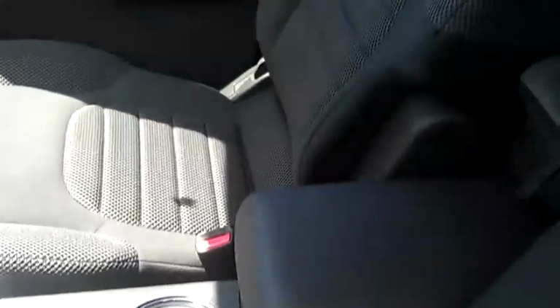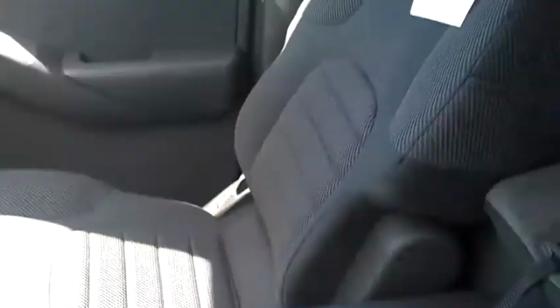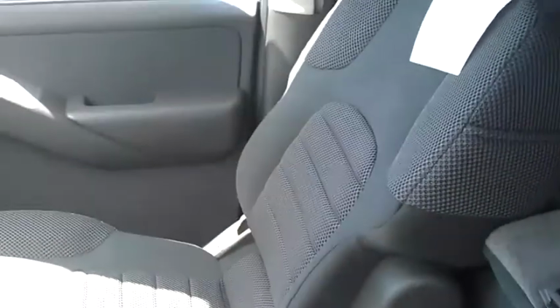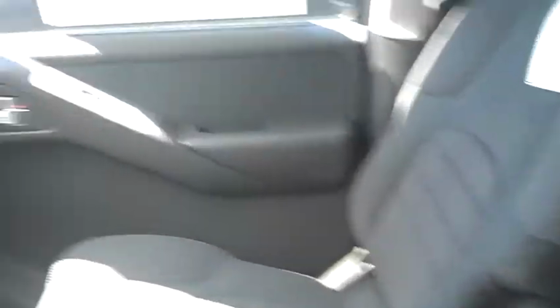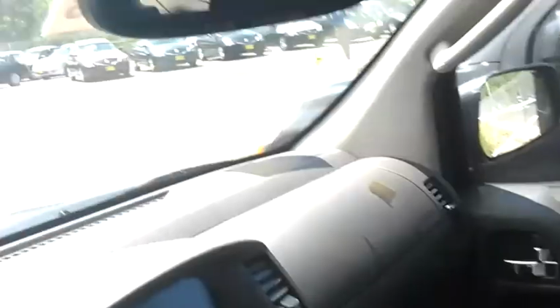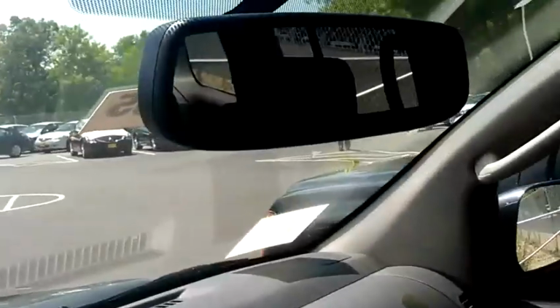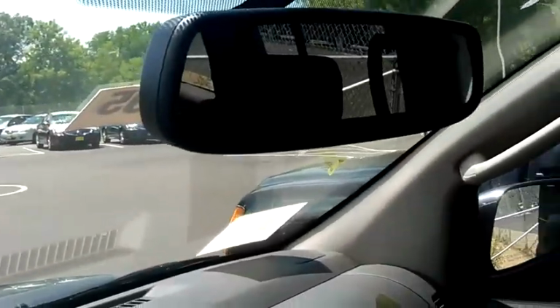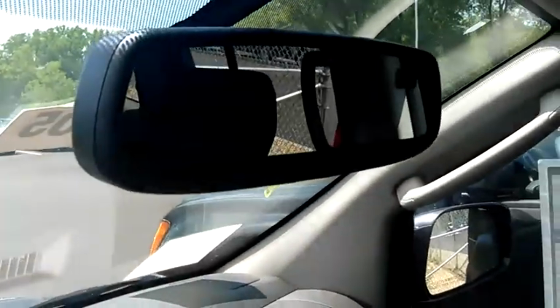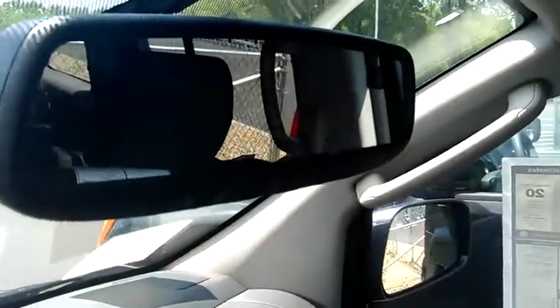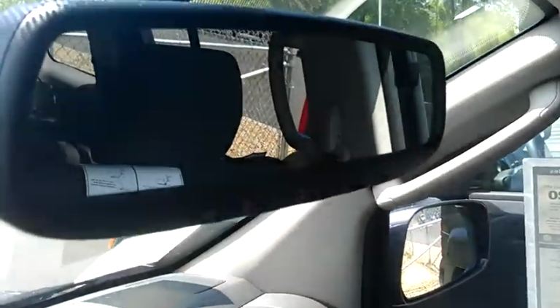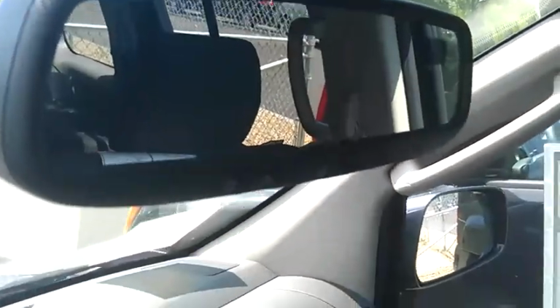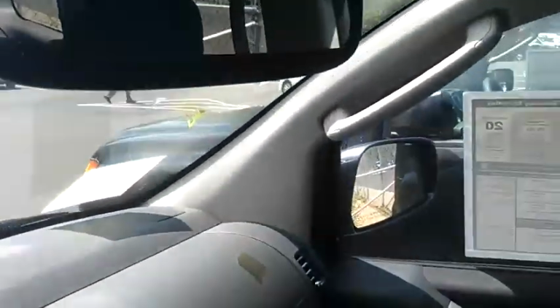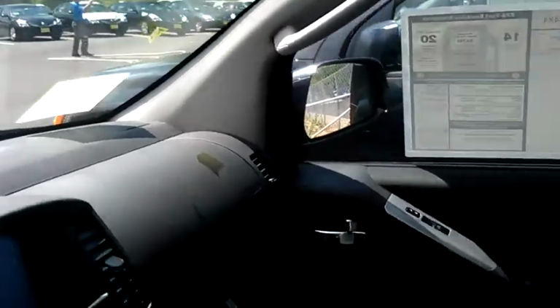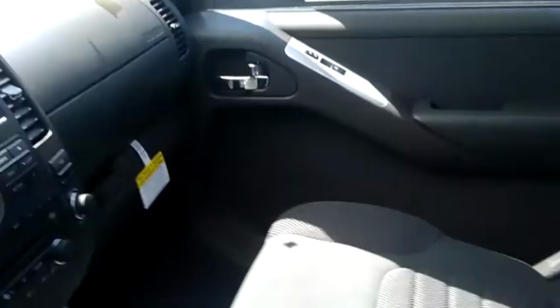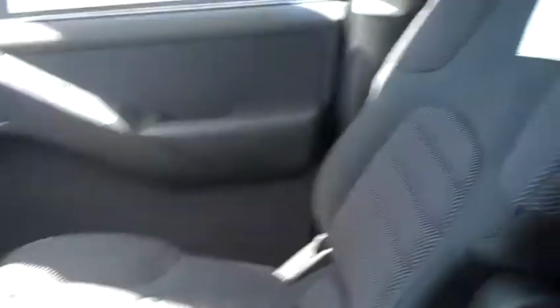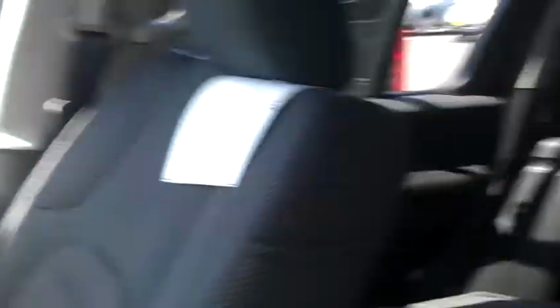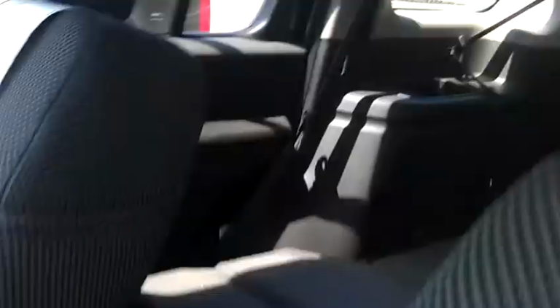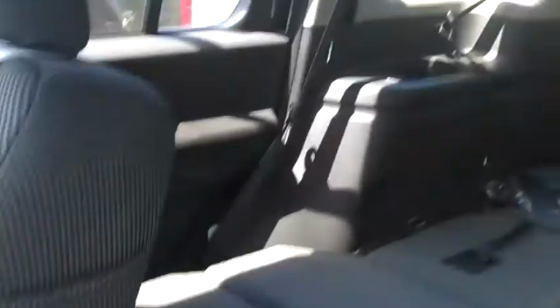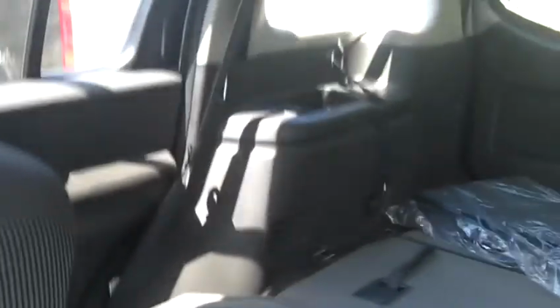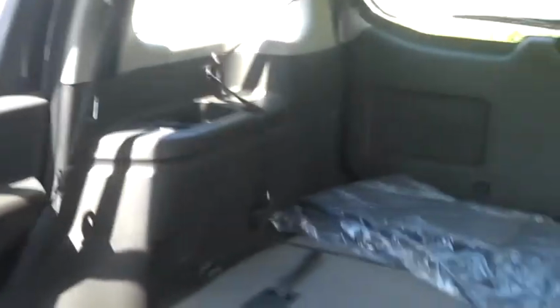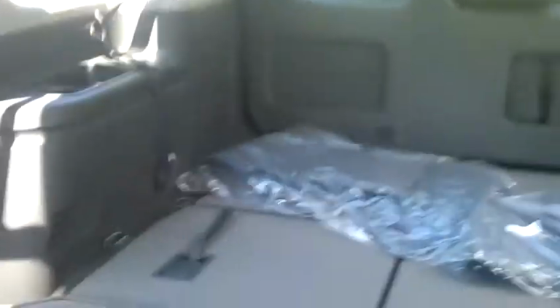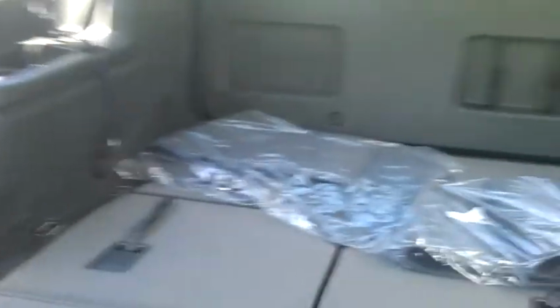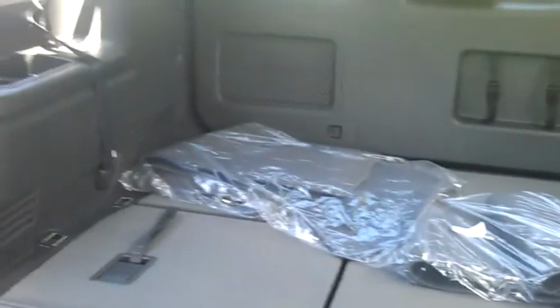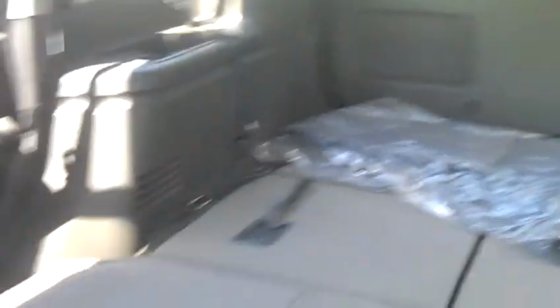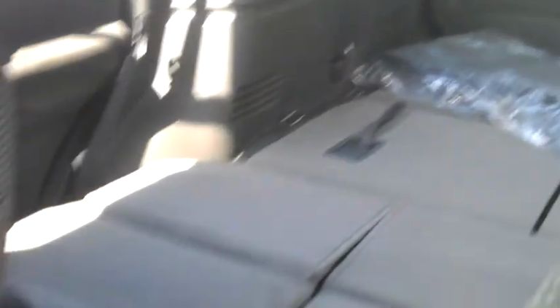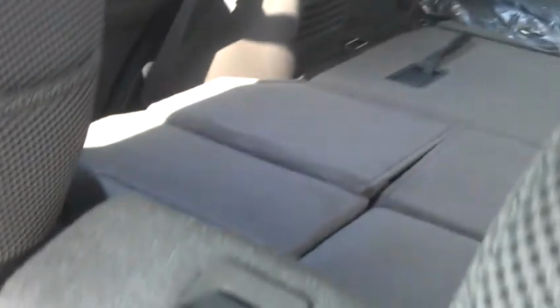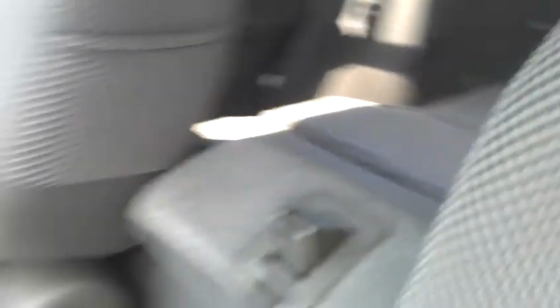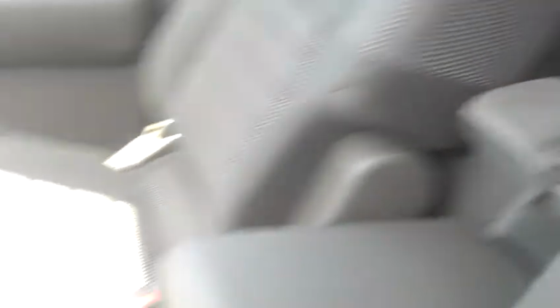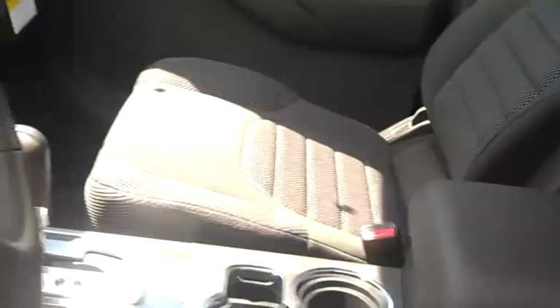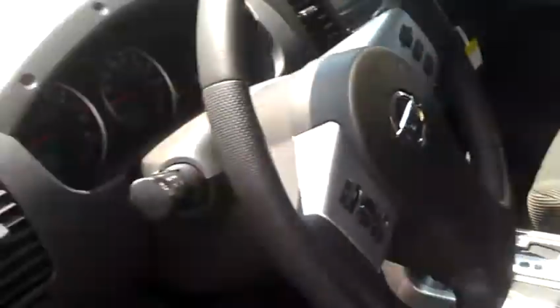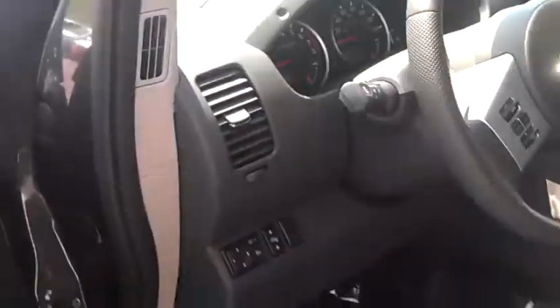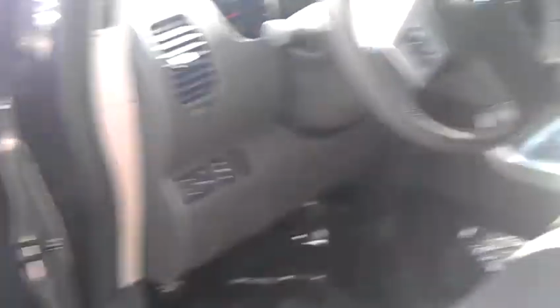Center armrest with cup holder. Up in here you've got your HomeLink on the mirror — three different garage door openers — and a lot of room in the back end of the vehicle. It's very easy to load large items, especially with that back end folded down like it is right now.